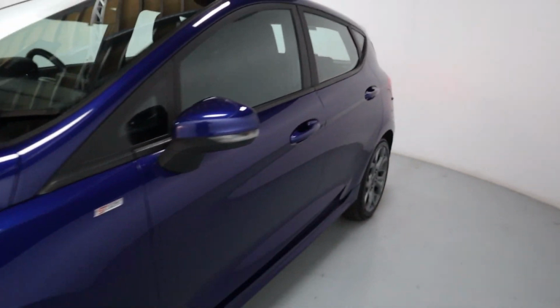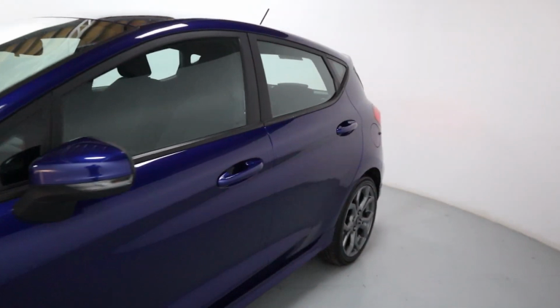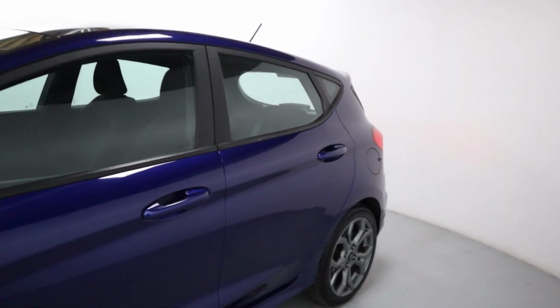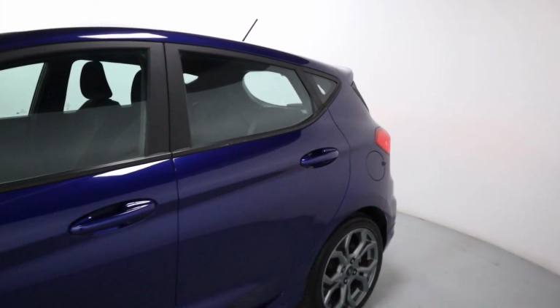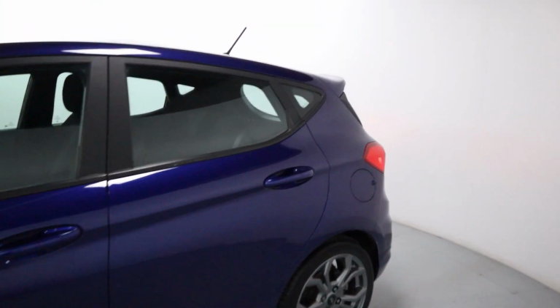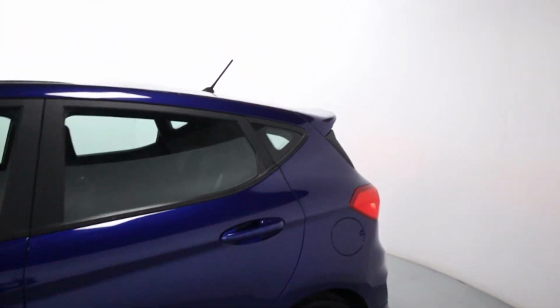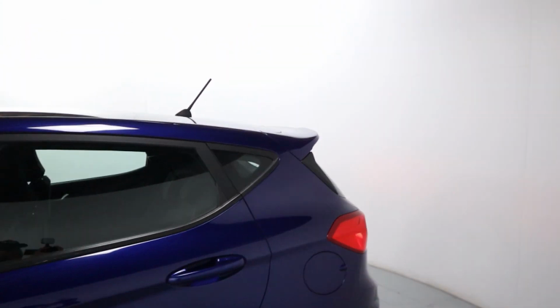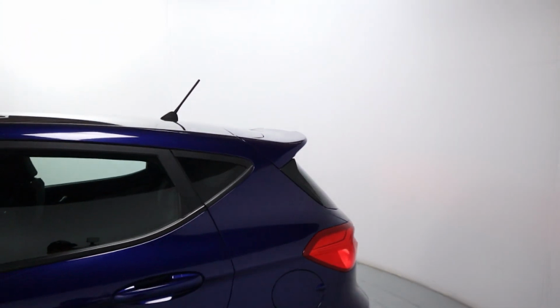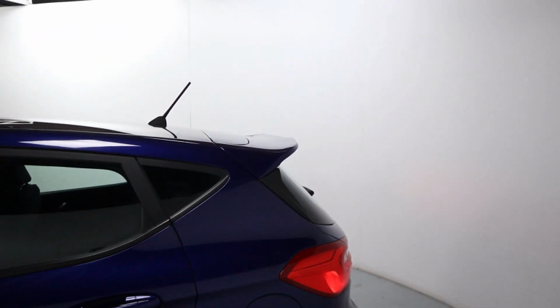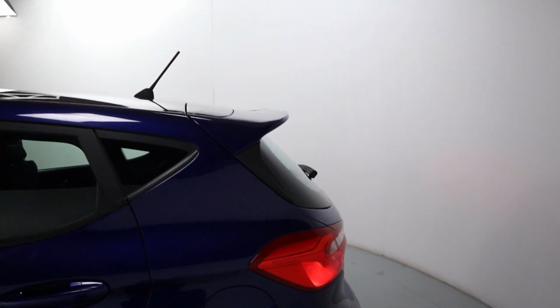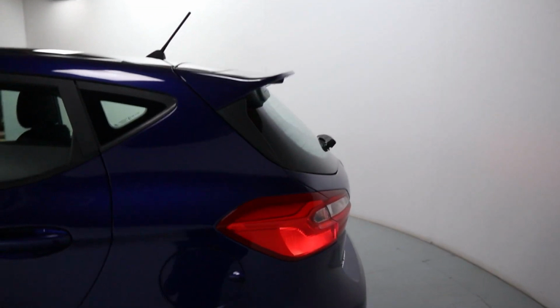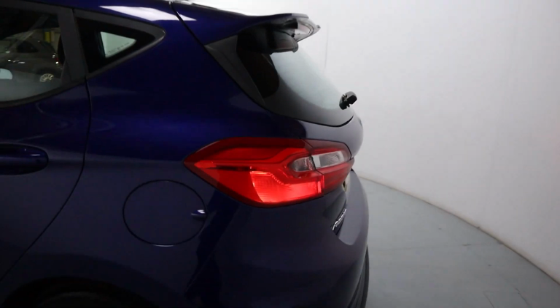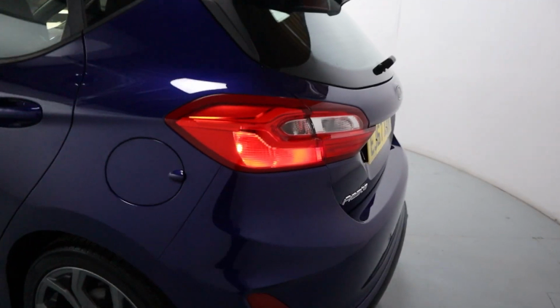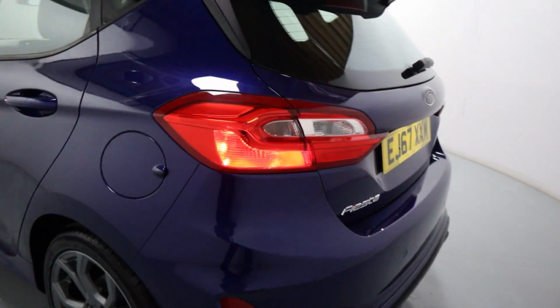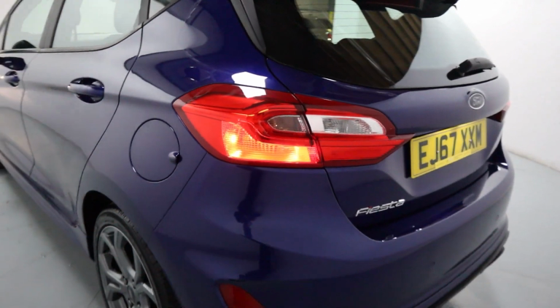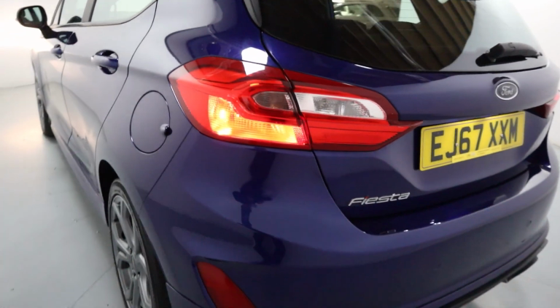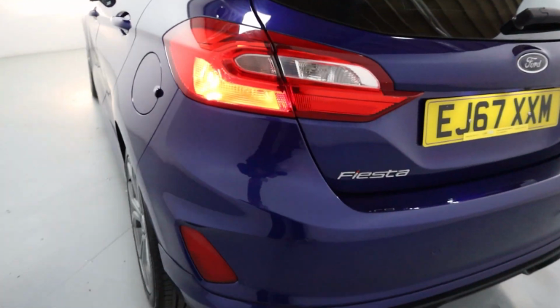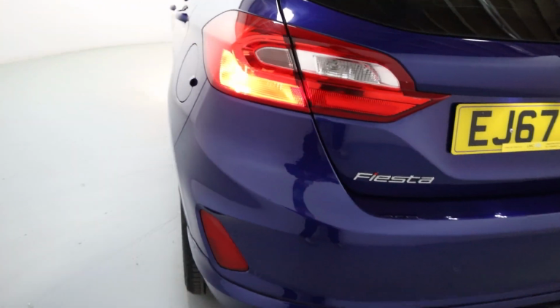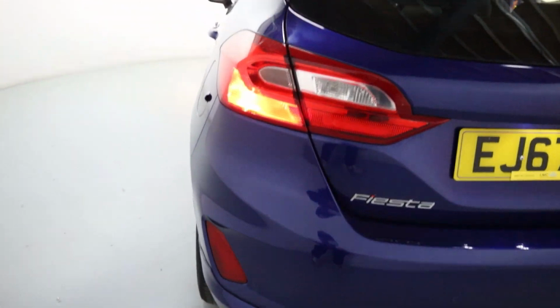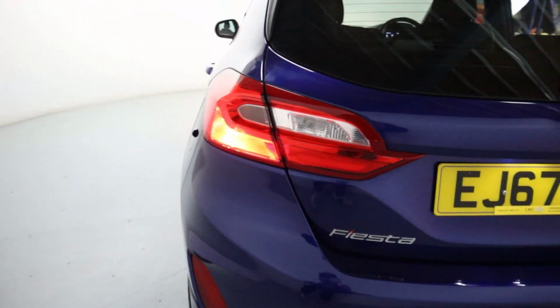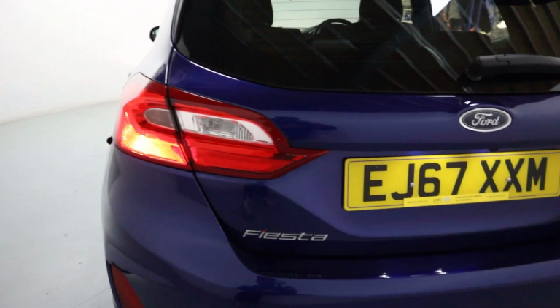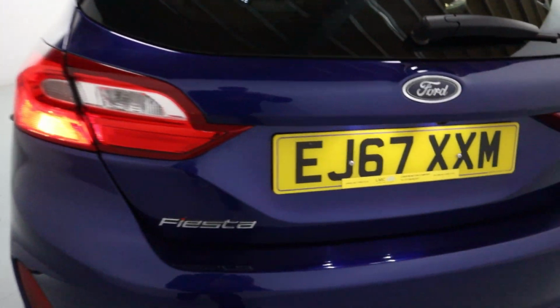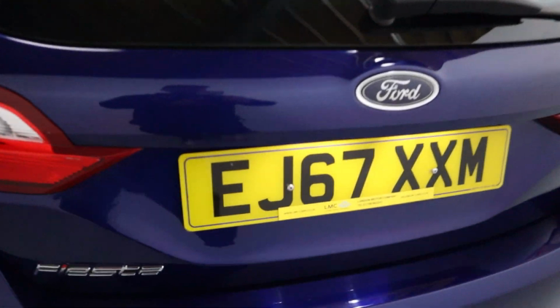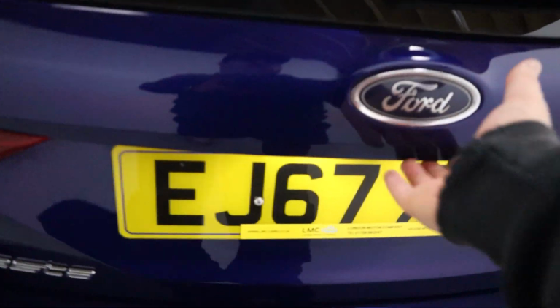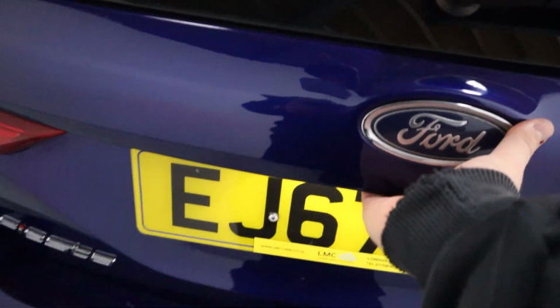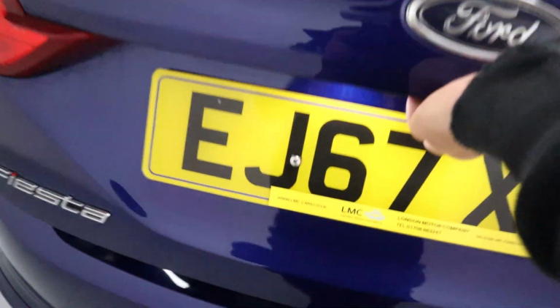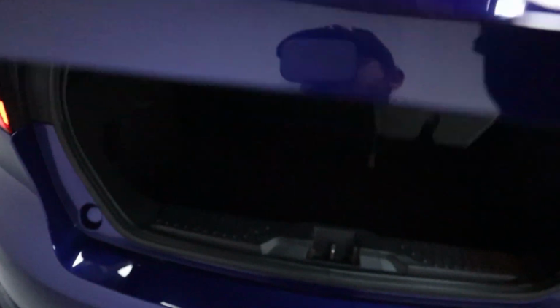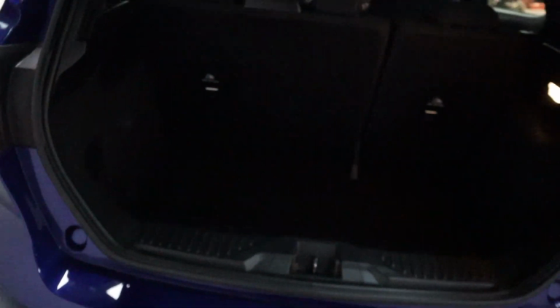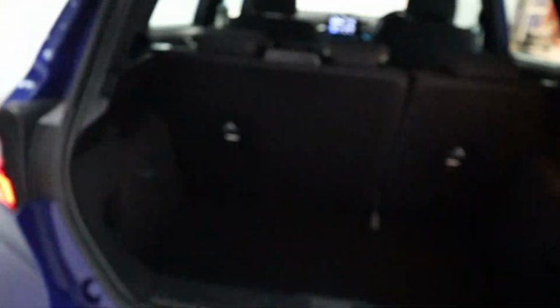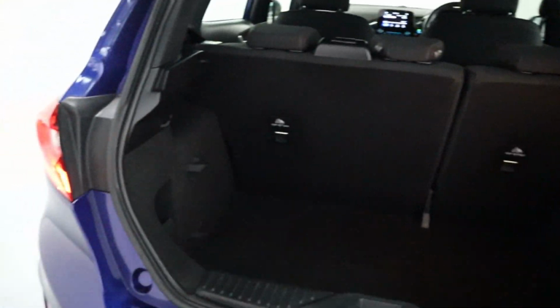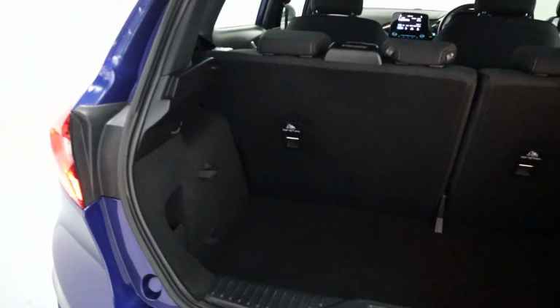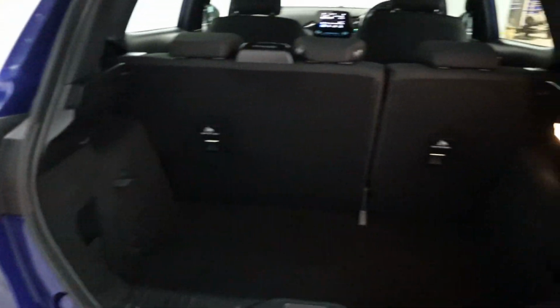As we come around to the side and rear of the vehicle, you've got that big ST-Line rear wing on the top. A lovely rear end with parking sensors, nice big rear lights, as well as plenty of boot space in the rear.